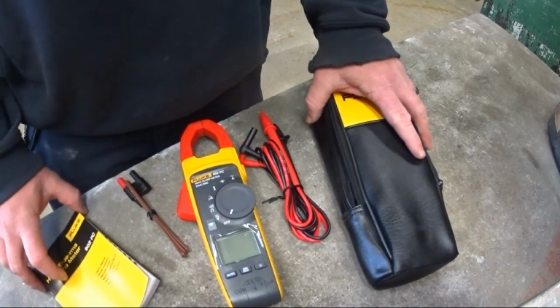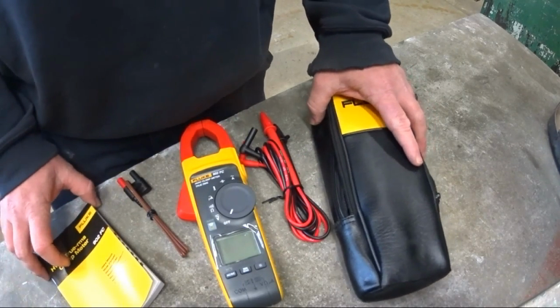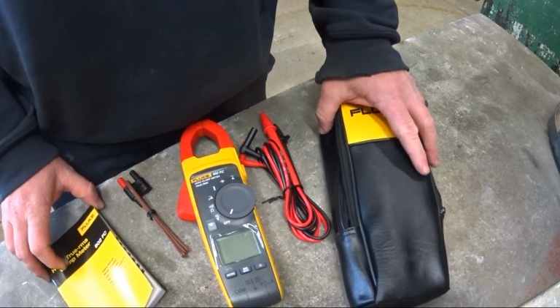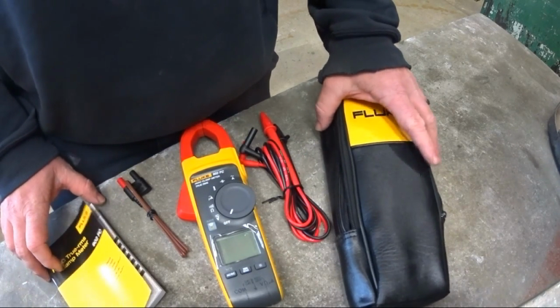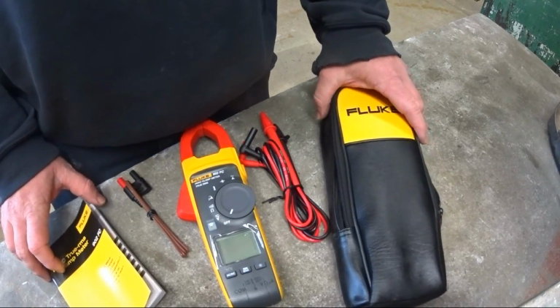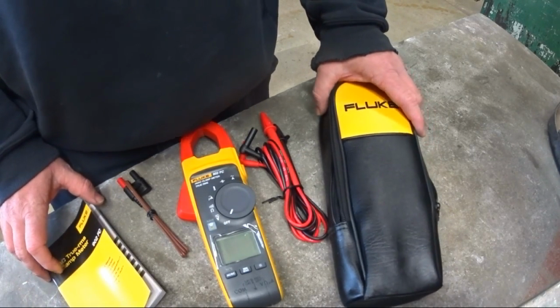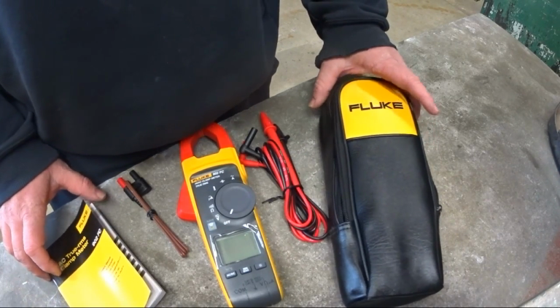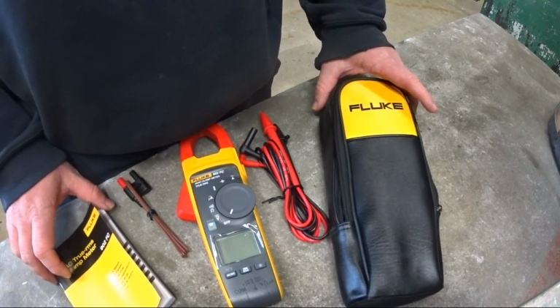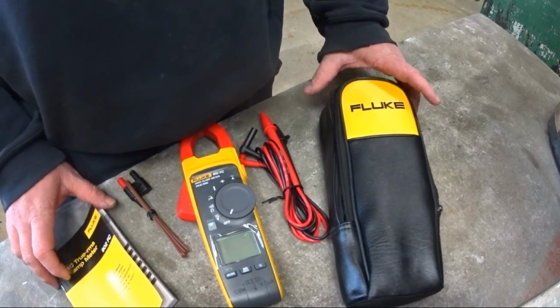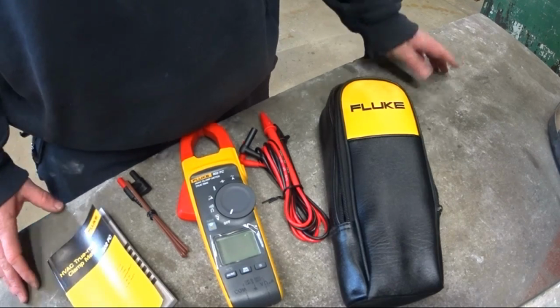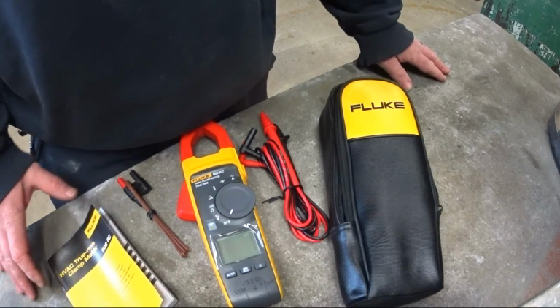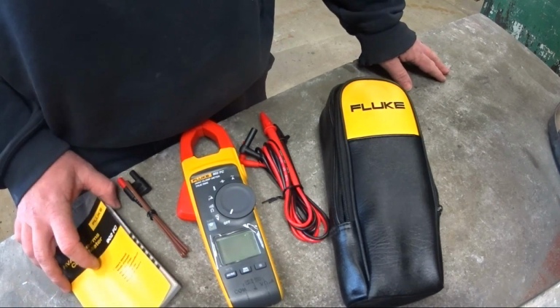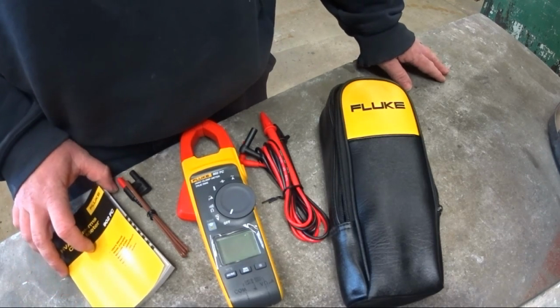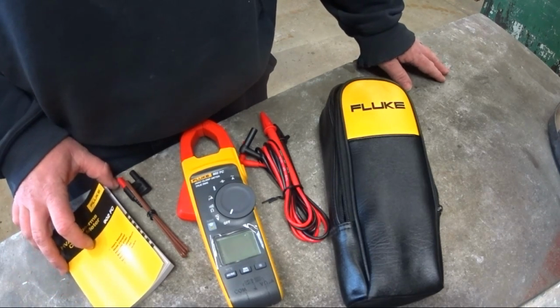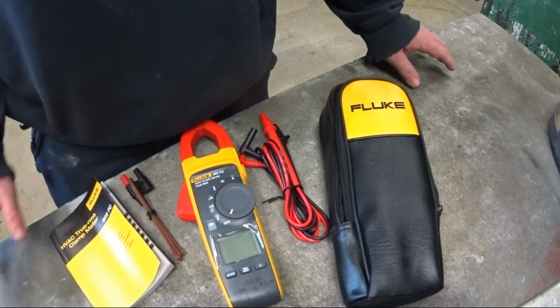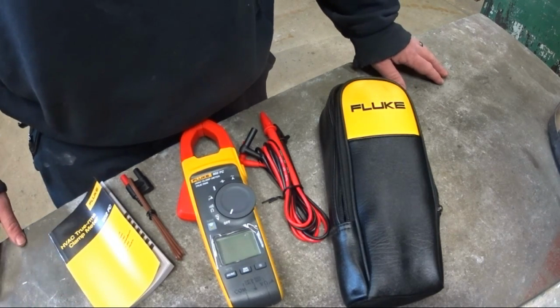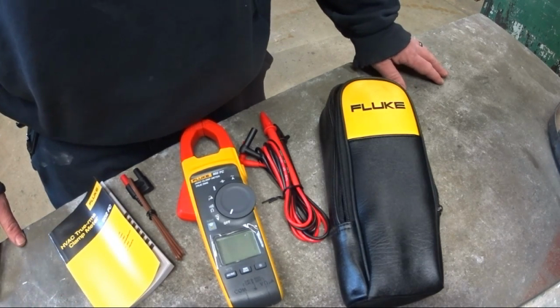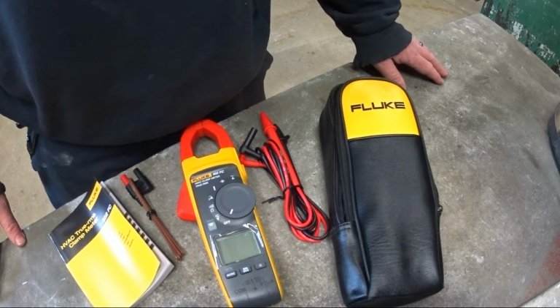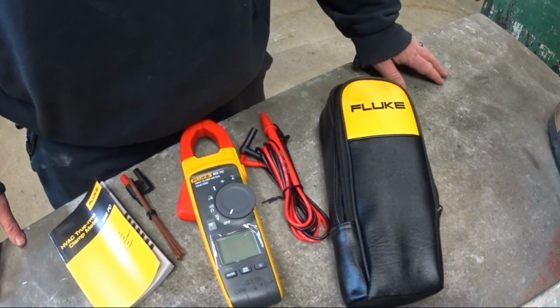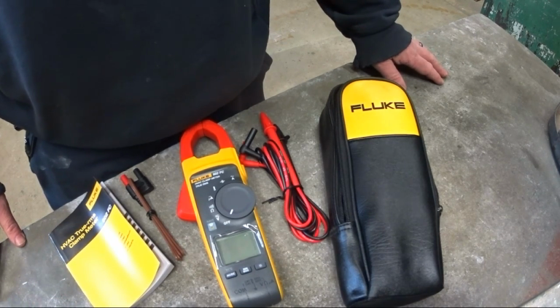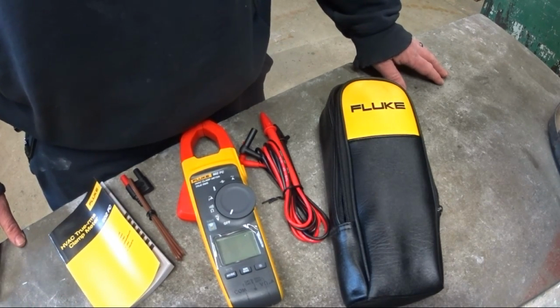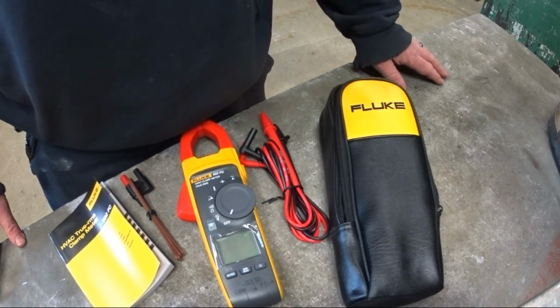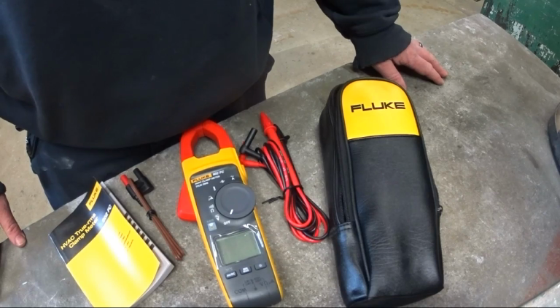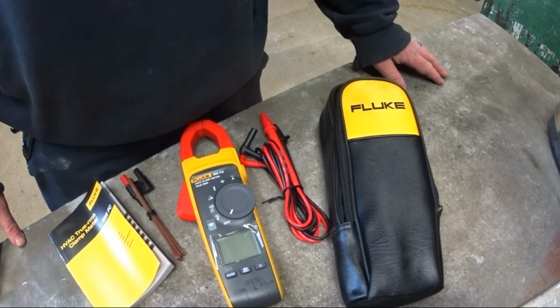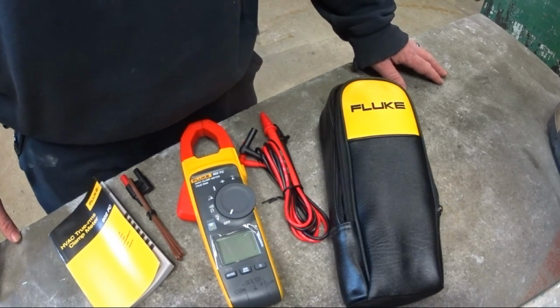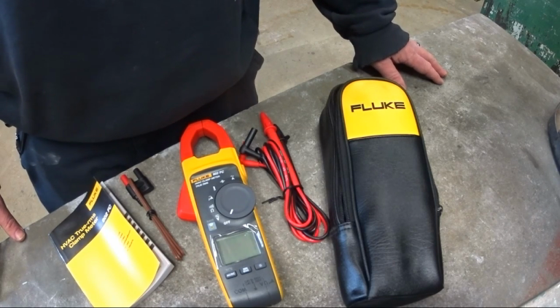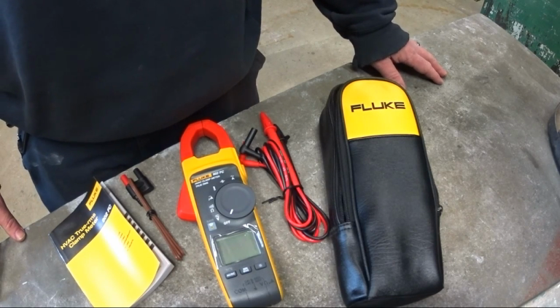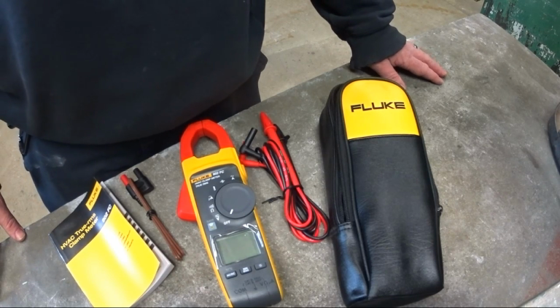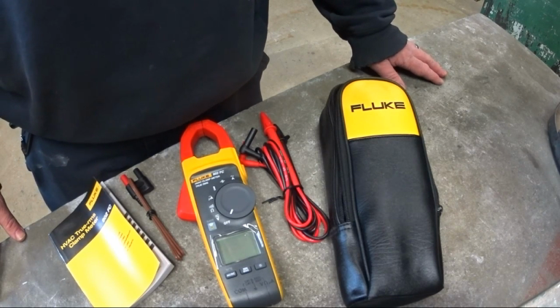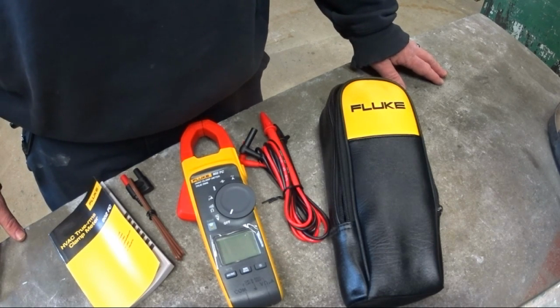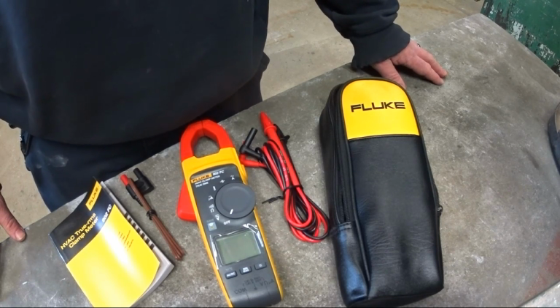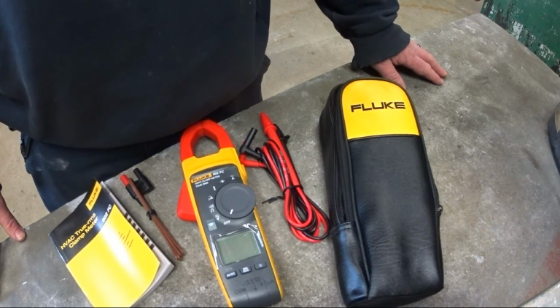Basically that's what comes in the box with the meter itself. So we can get over to some of the features.